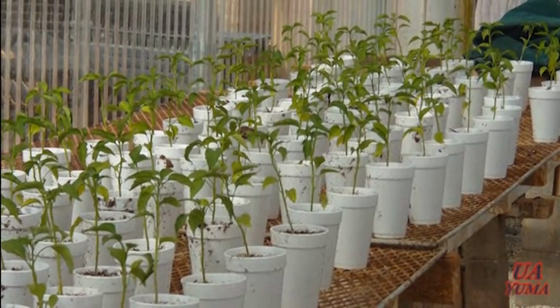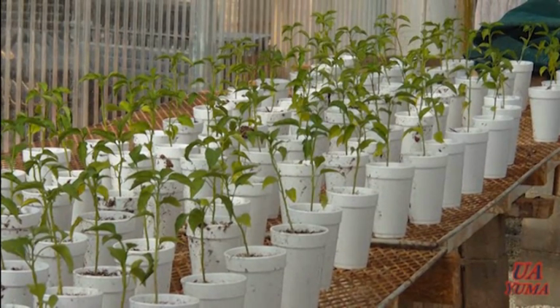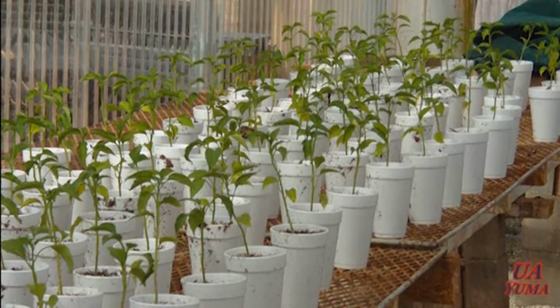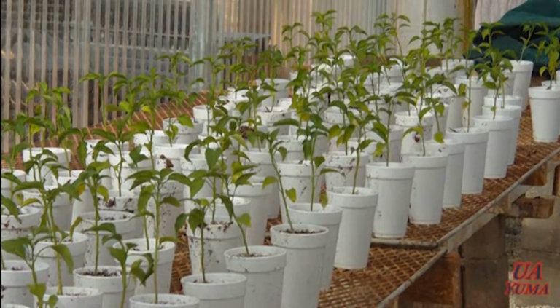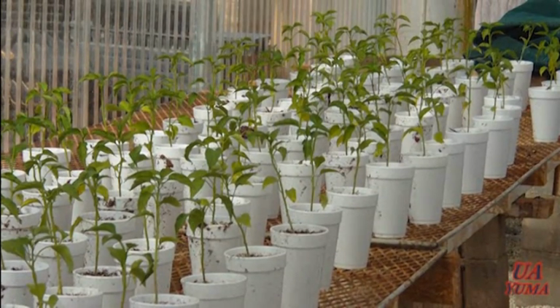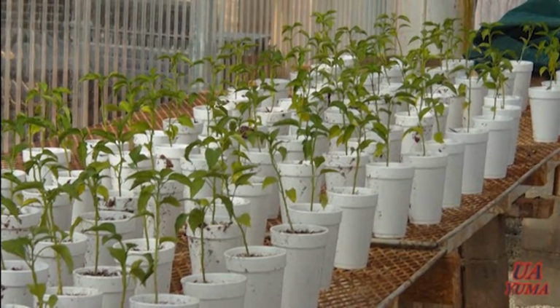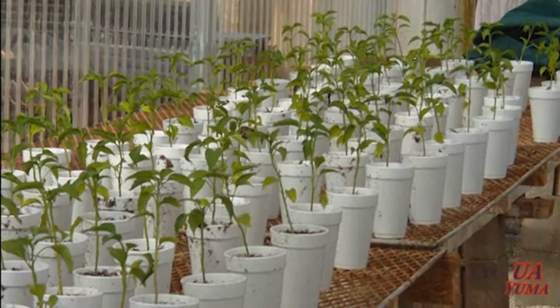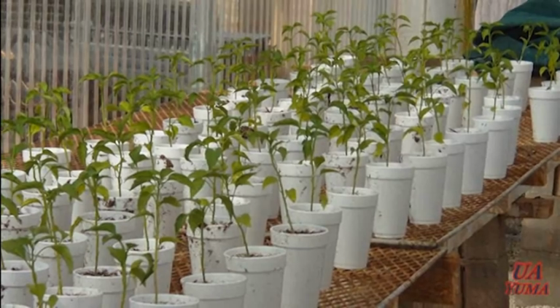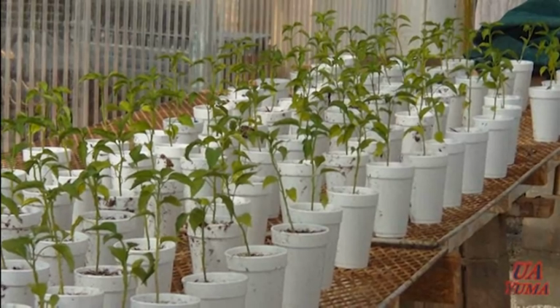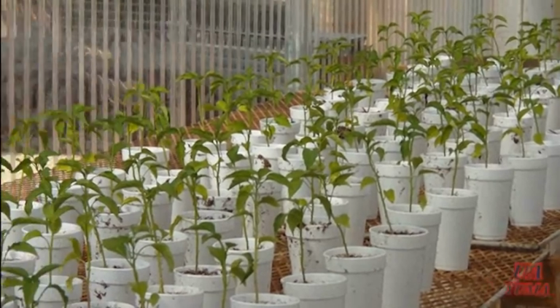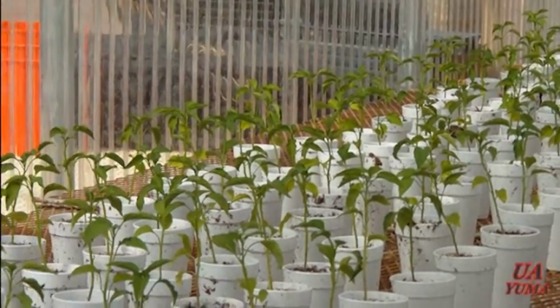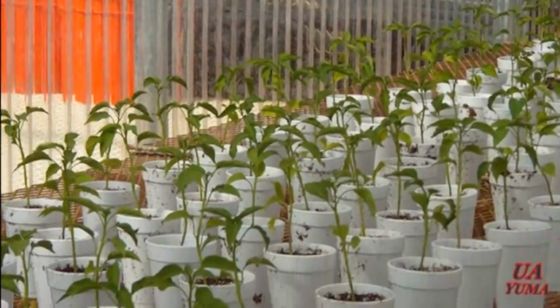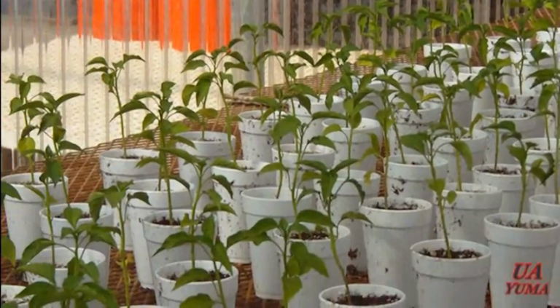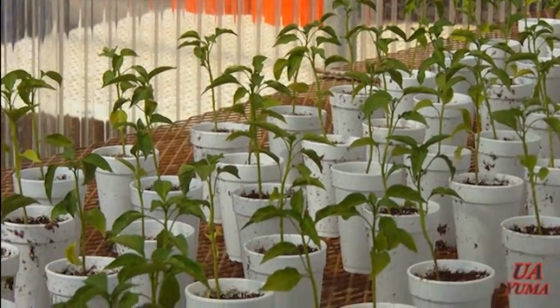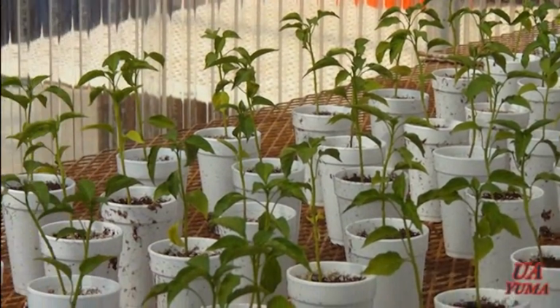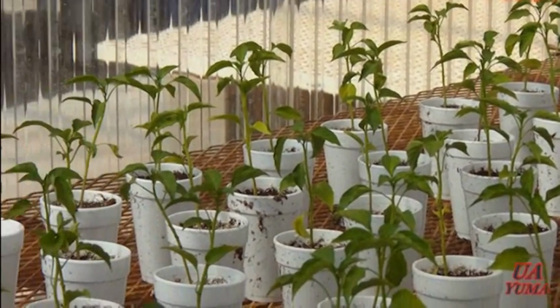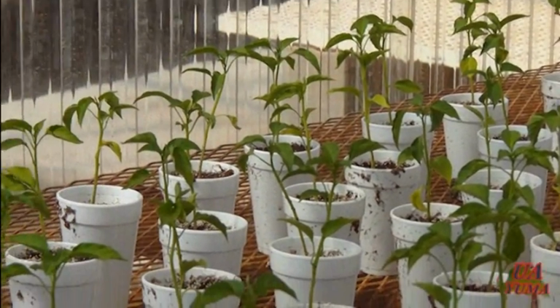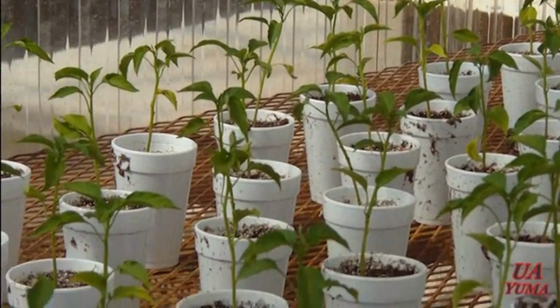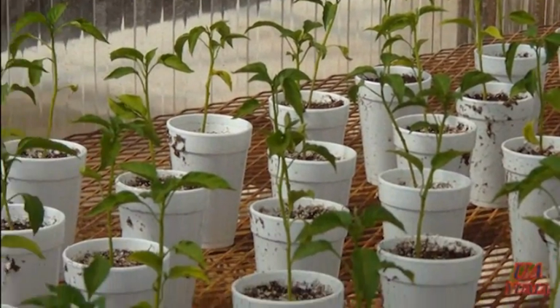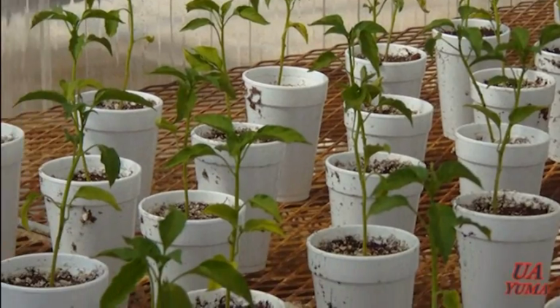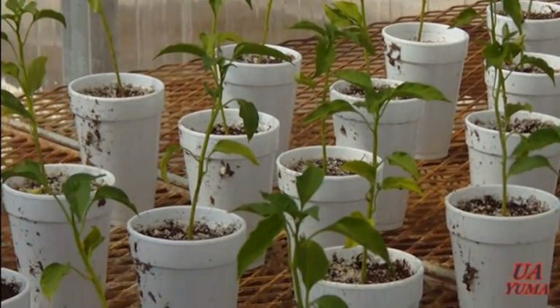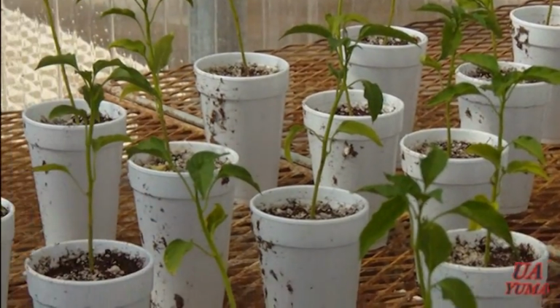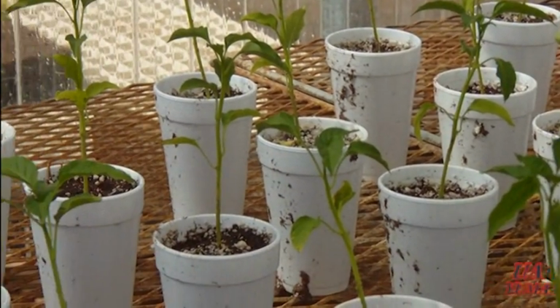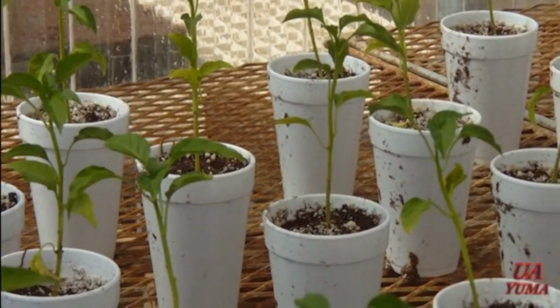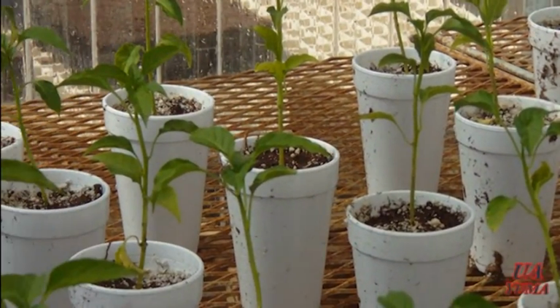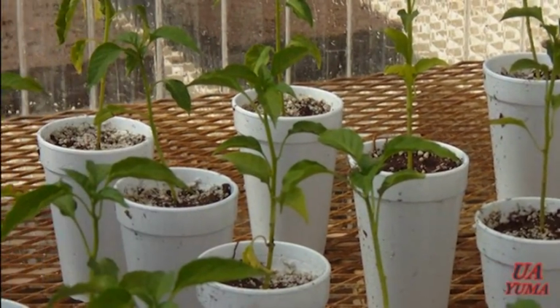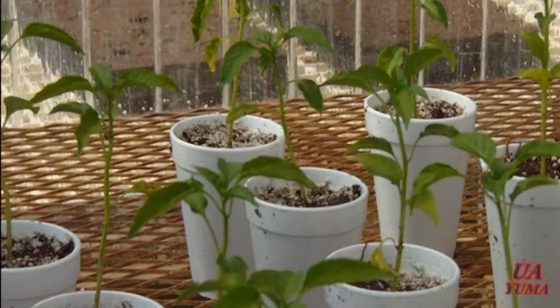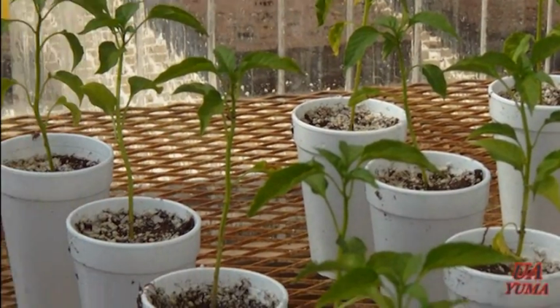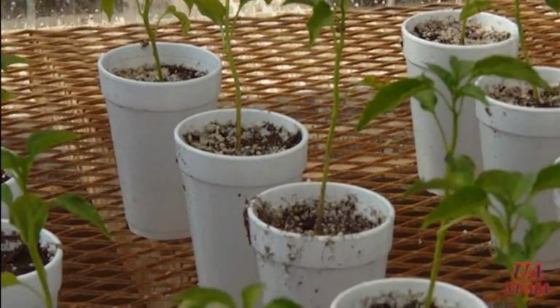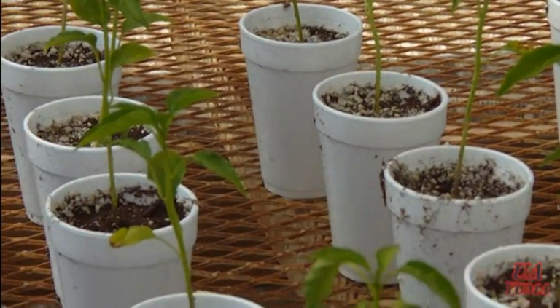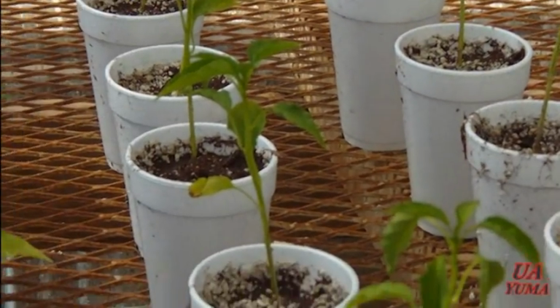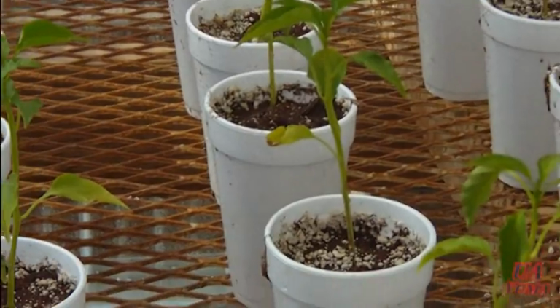This greenhouse experiment has 25 treatments, 10 replications, and about 250 plants total. The variety they are using in this case is Anaheim peppers.